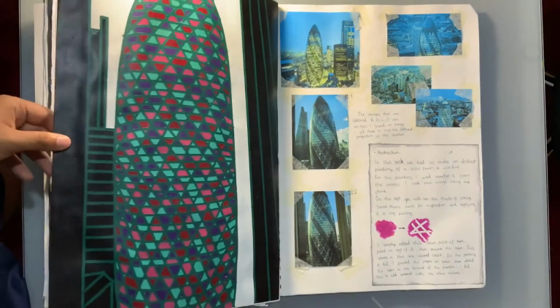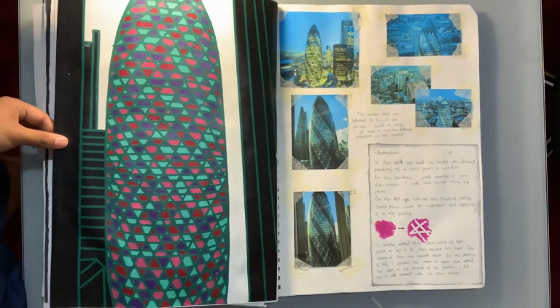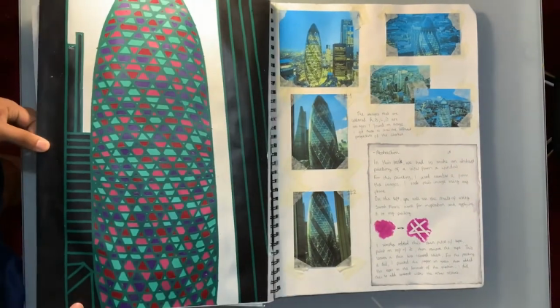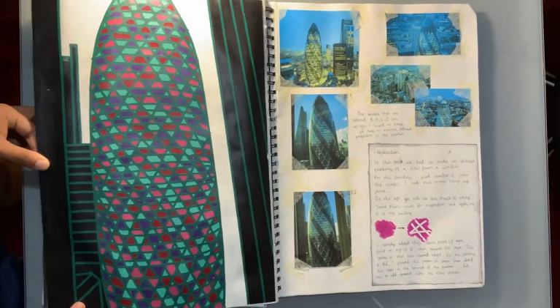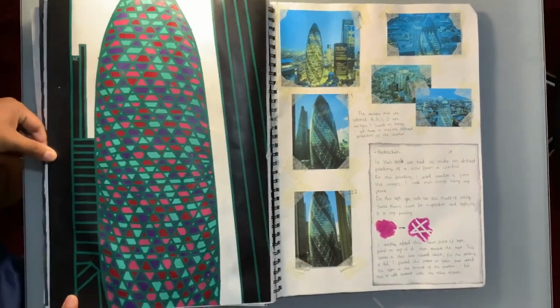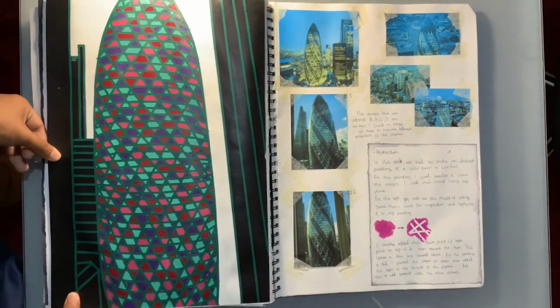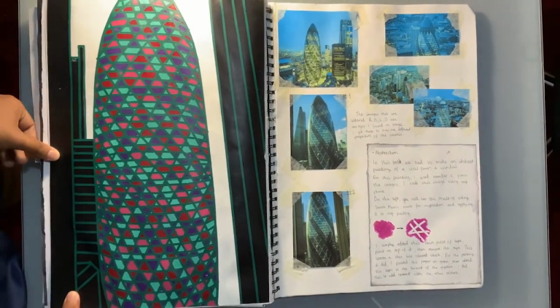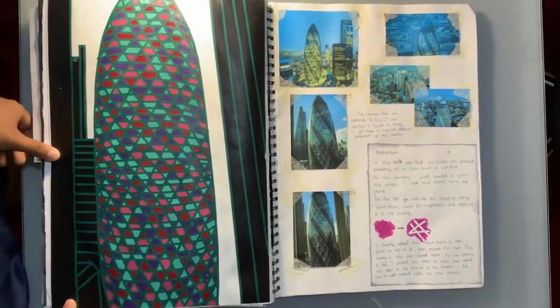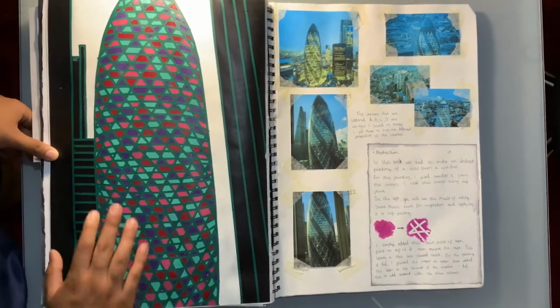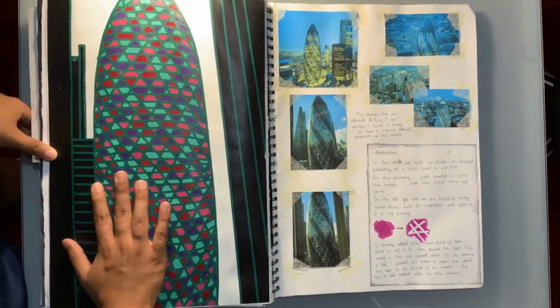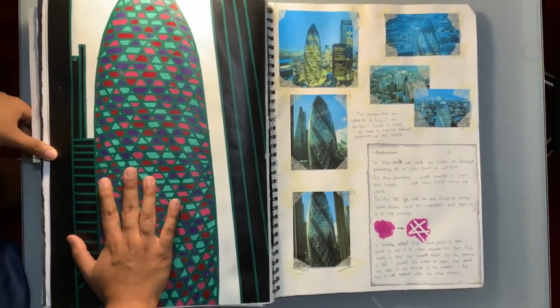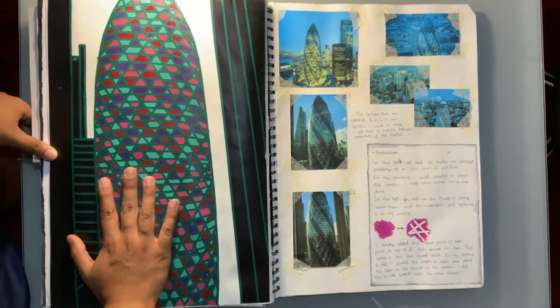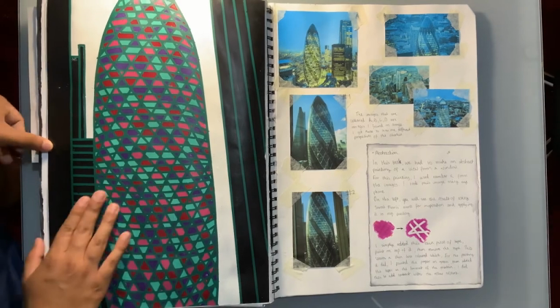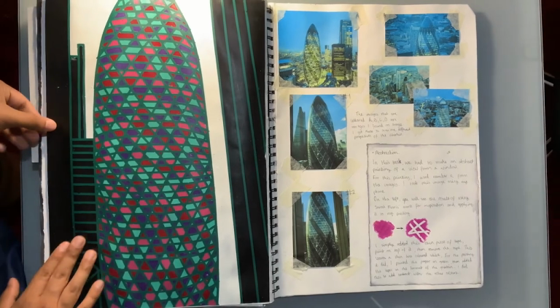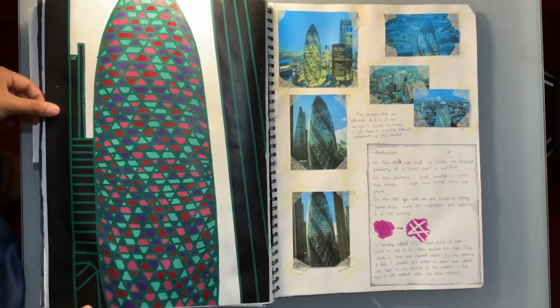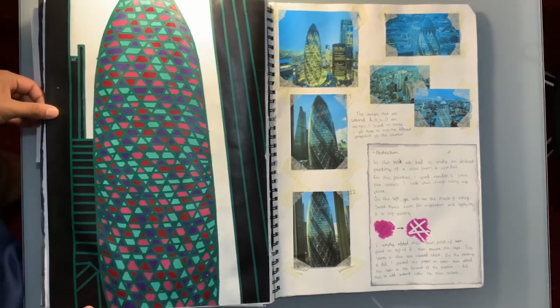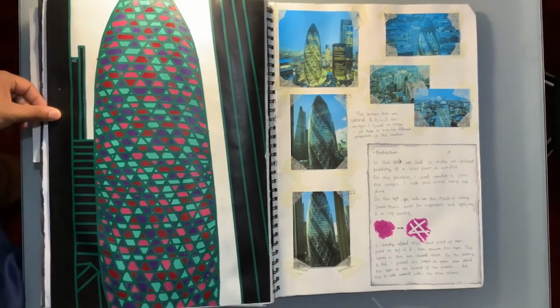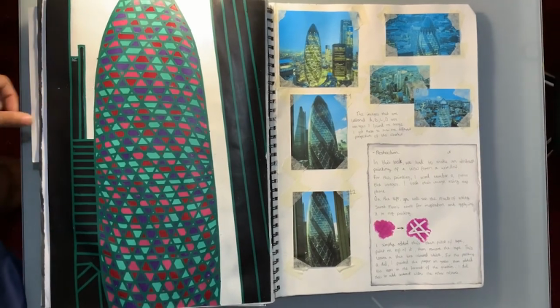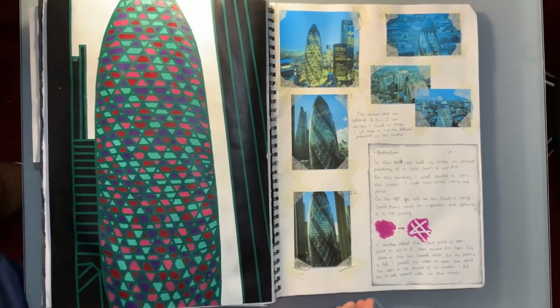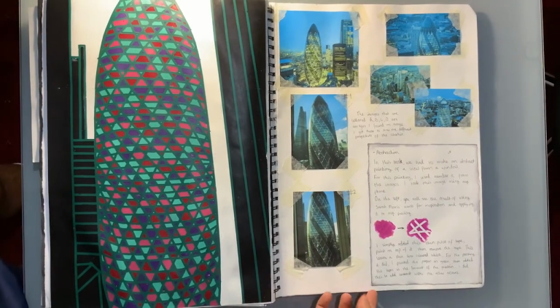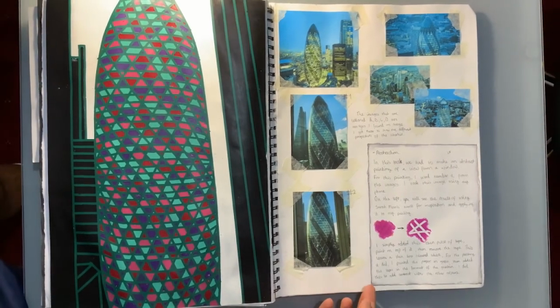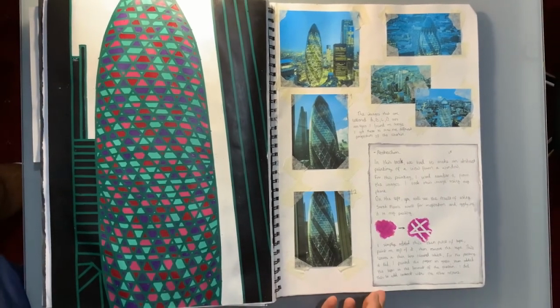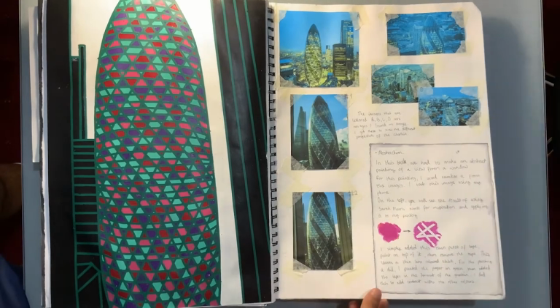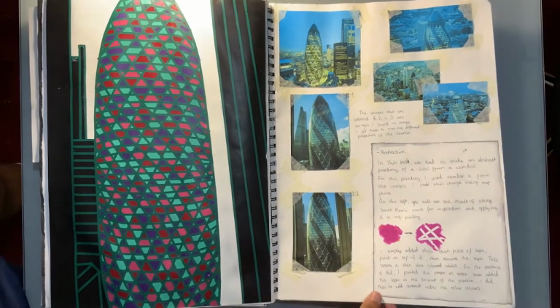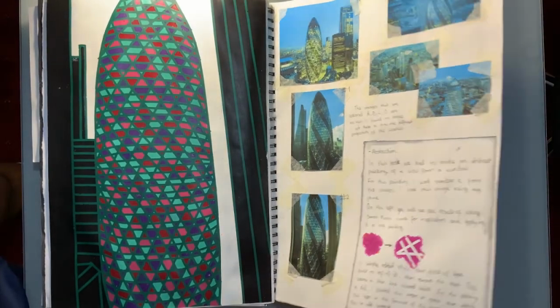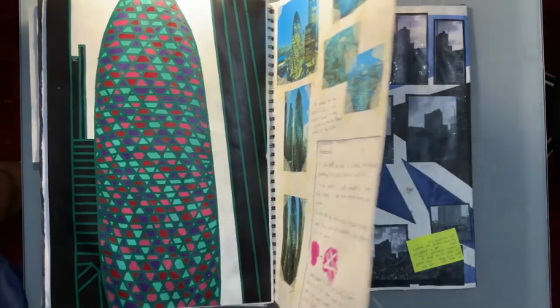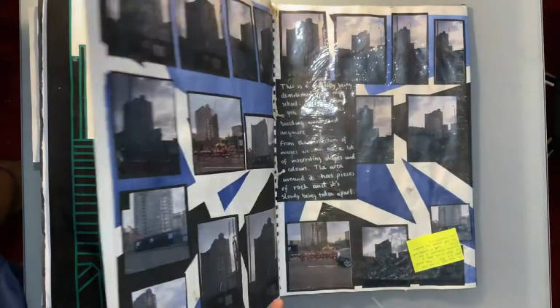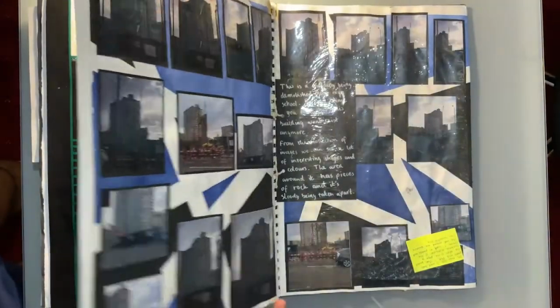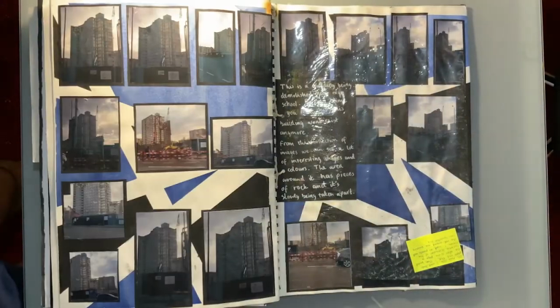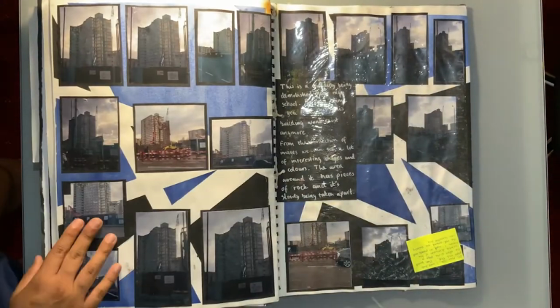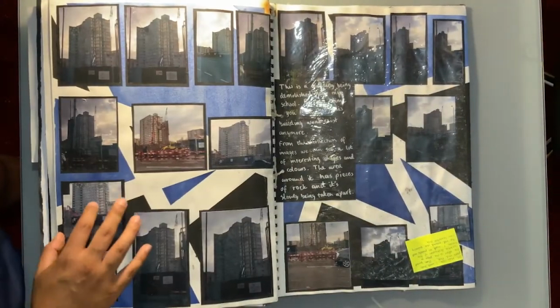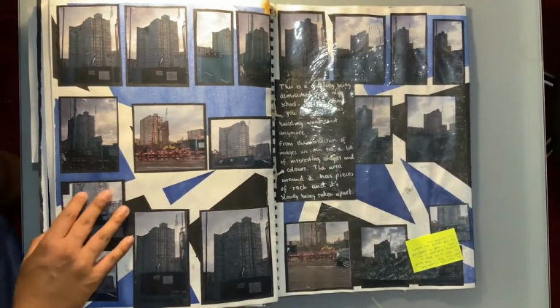This was one of my favourite pieces. I used thin pieces of tape and acrylic paint and made sure to stick to only a limited colour palette — it was really successful. It was small scale, which shows you don't have to go really big to show an idea, and it's still relevant.